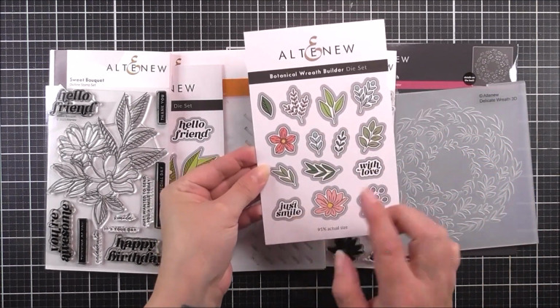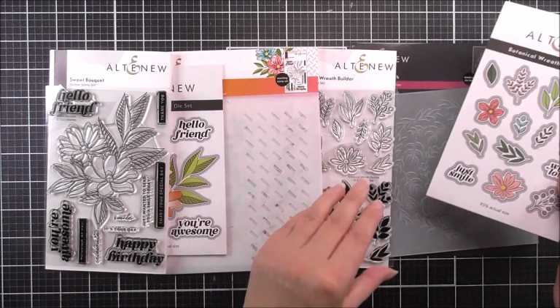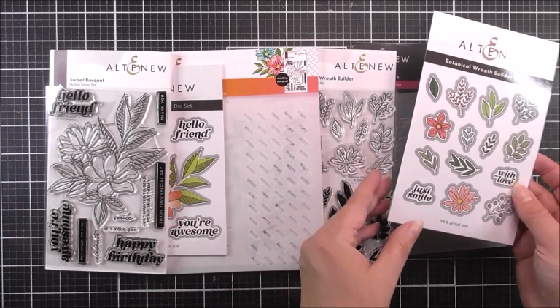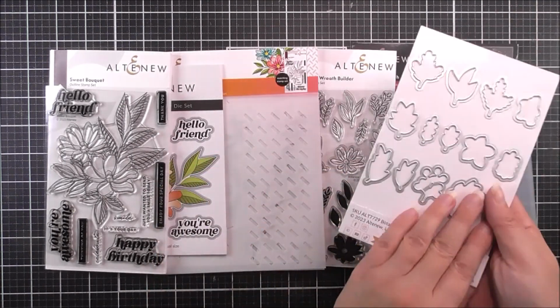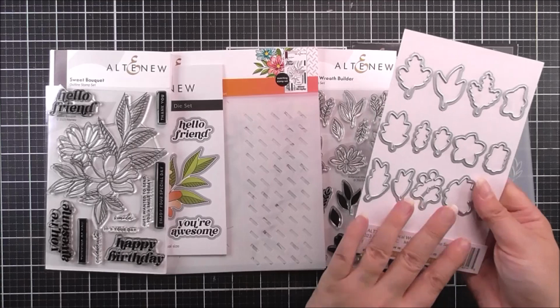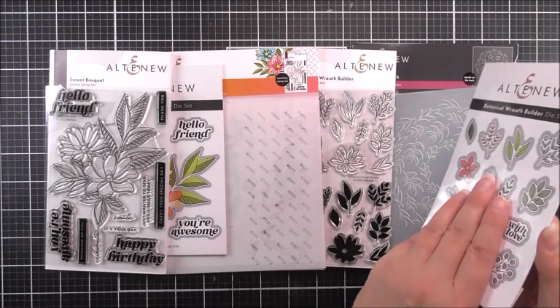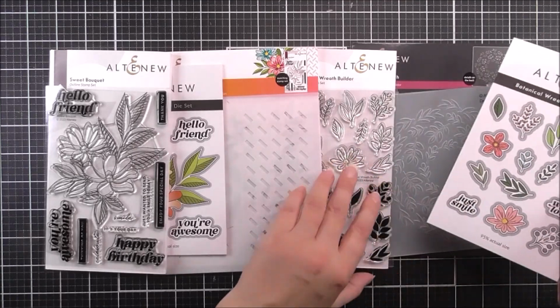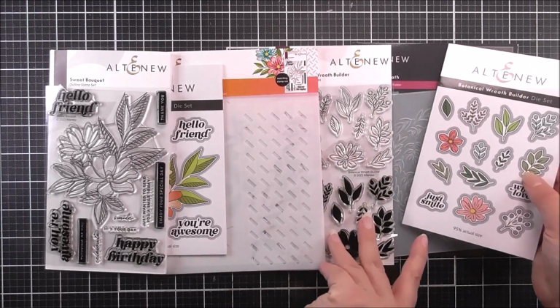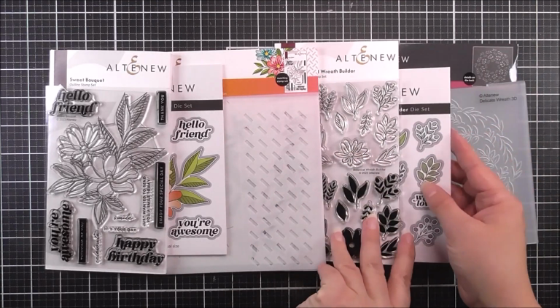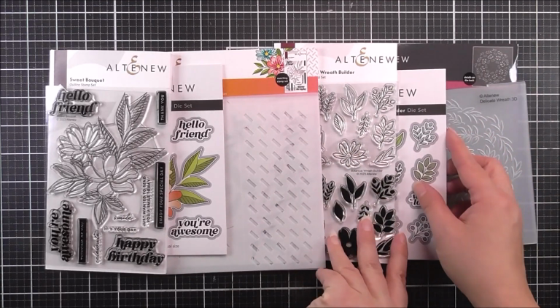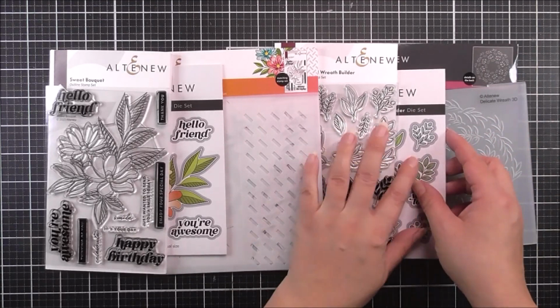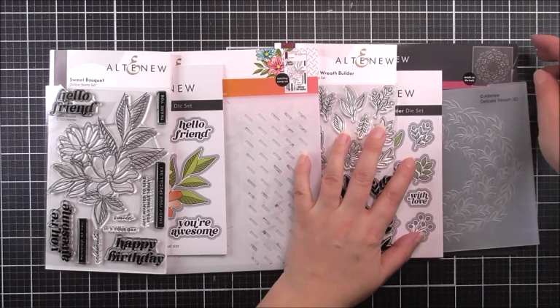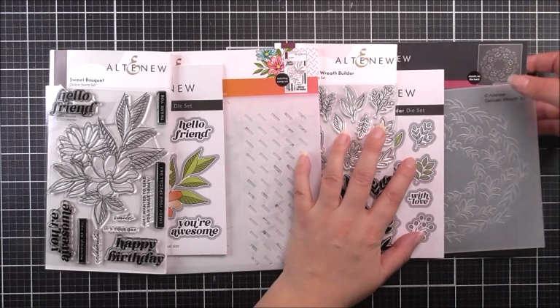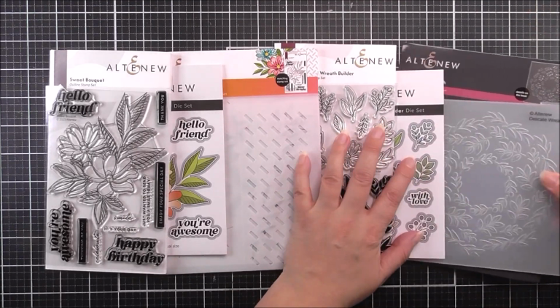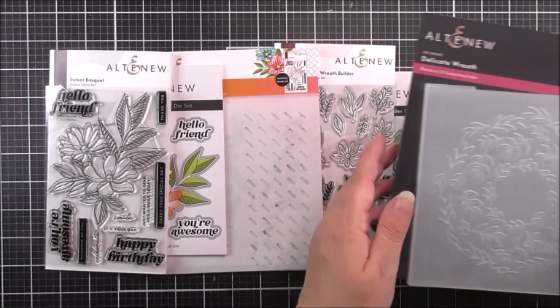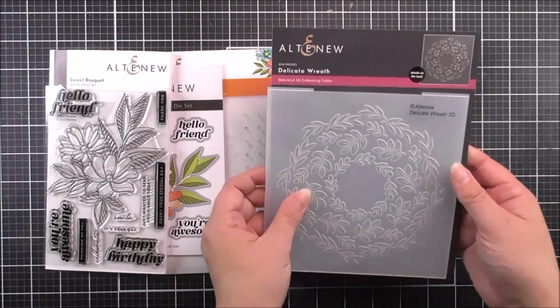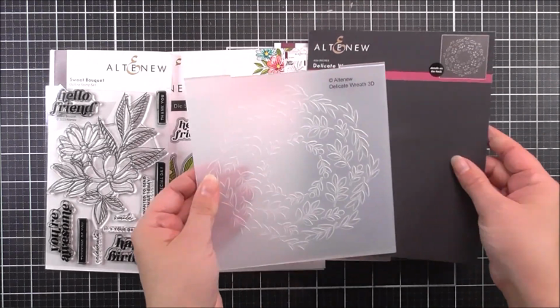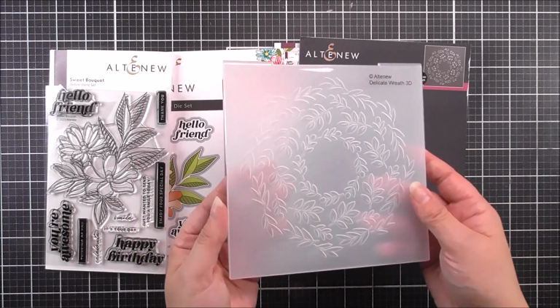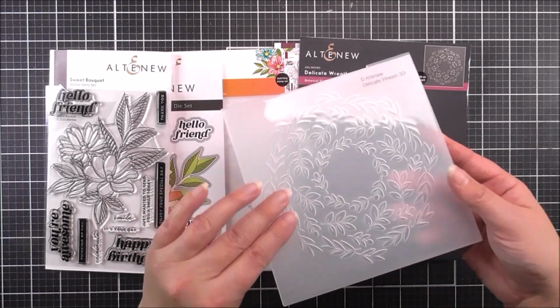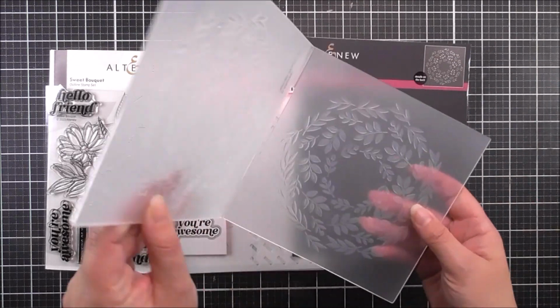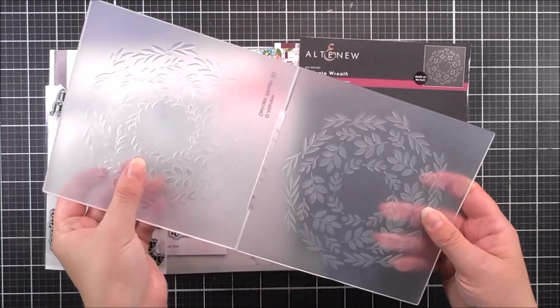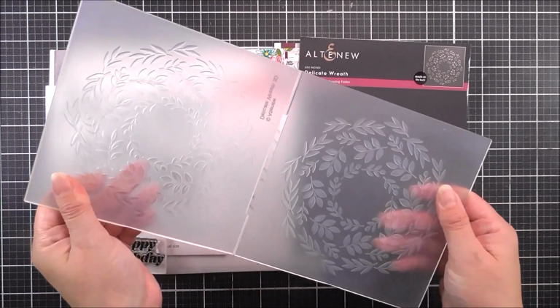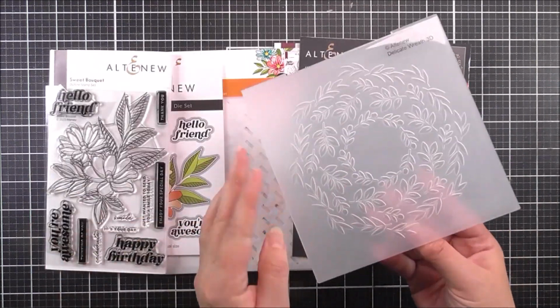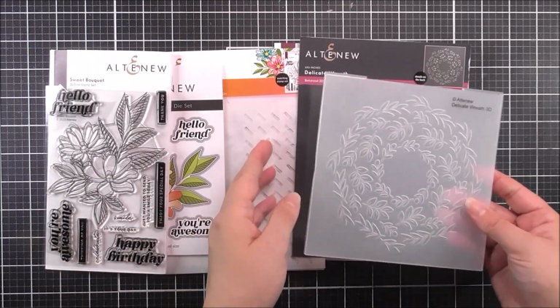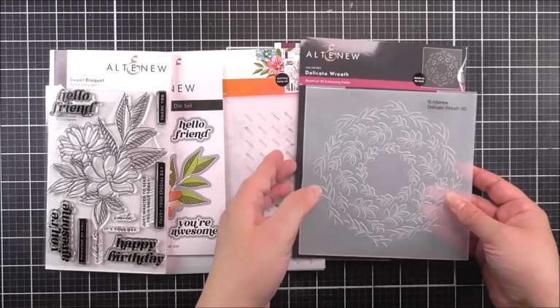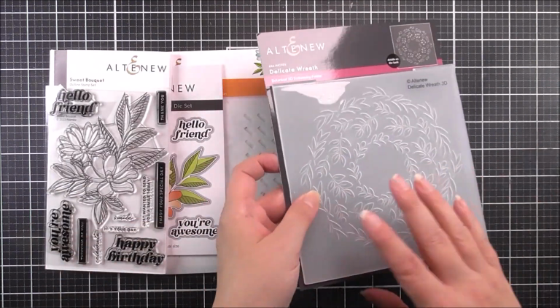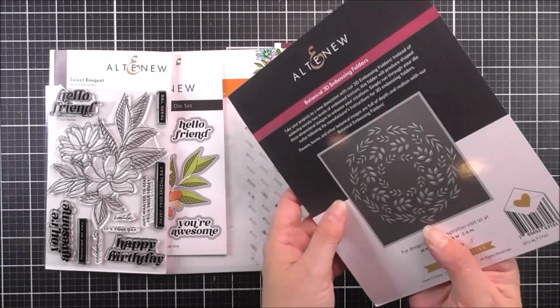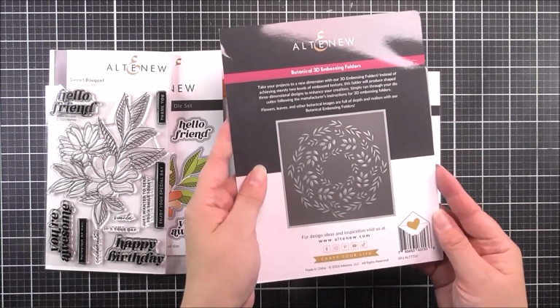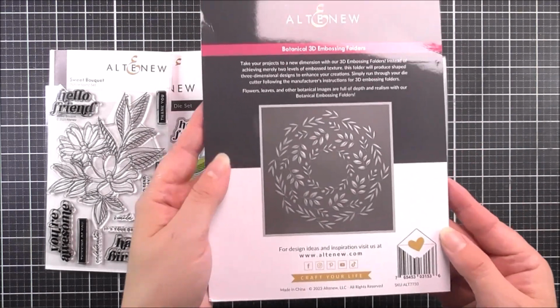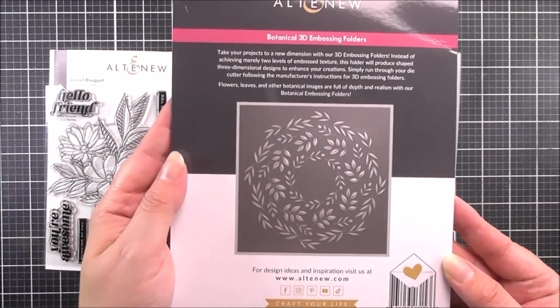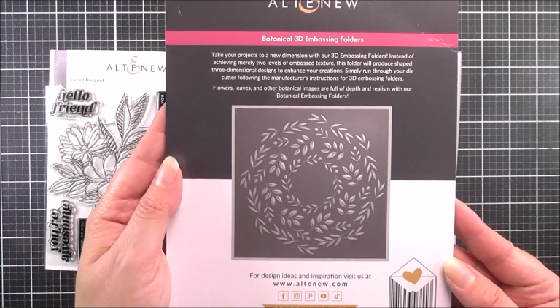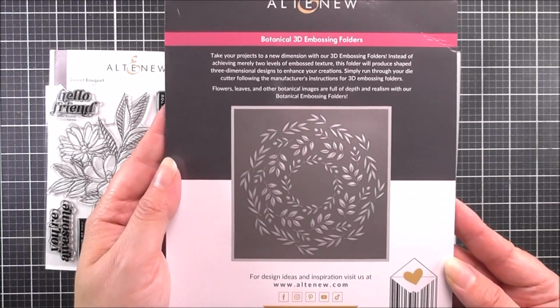To finish off the ensemble, we have a 3D embossing folder — this is the botanical wreath 3D embossing folder. You can see this is a really pretty one and it's gonna be able to back your cards and other projects with this very beautiful design.